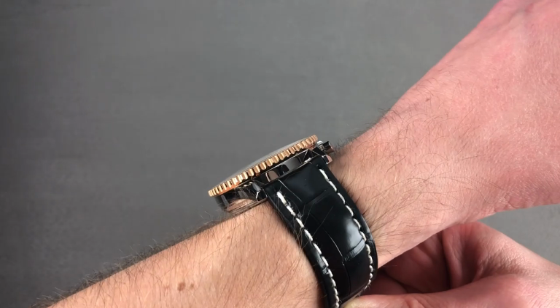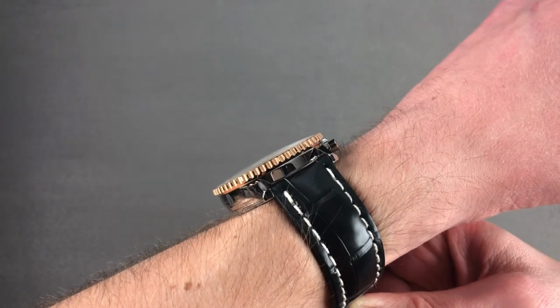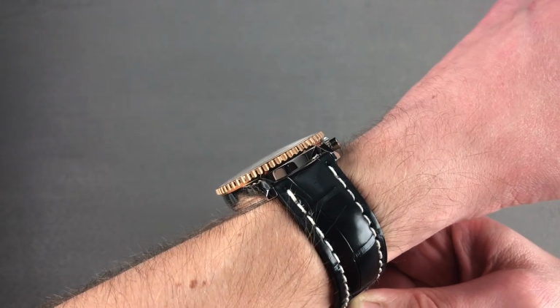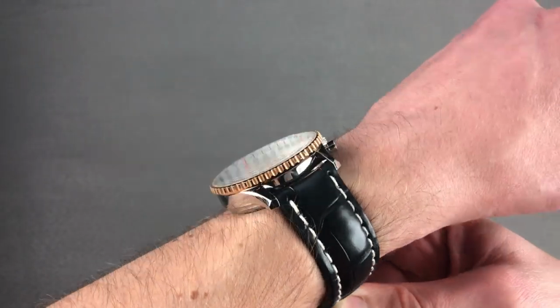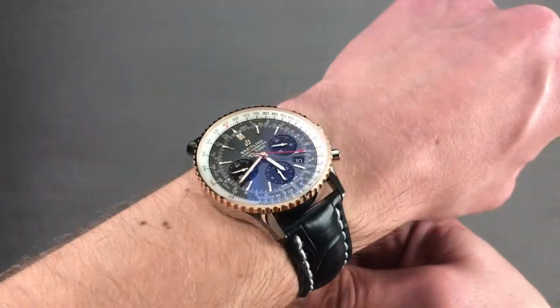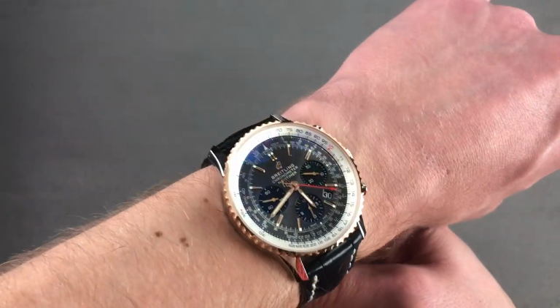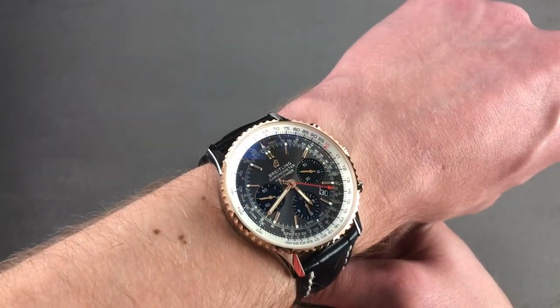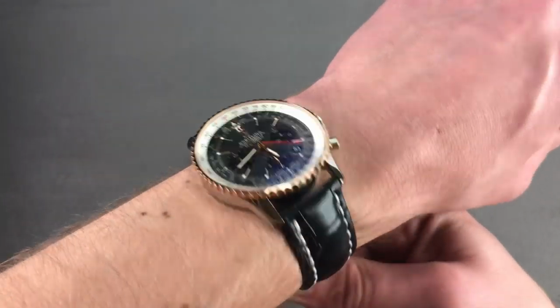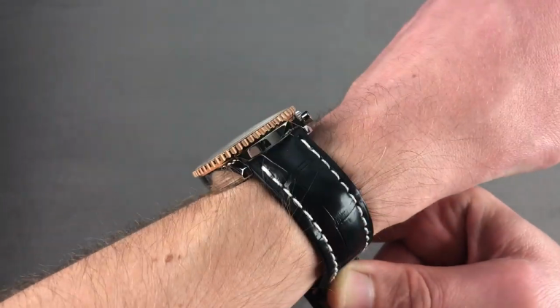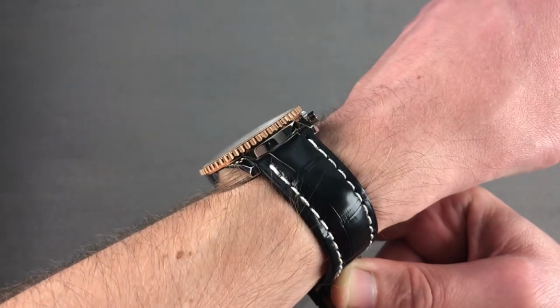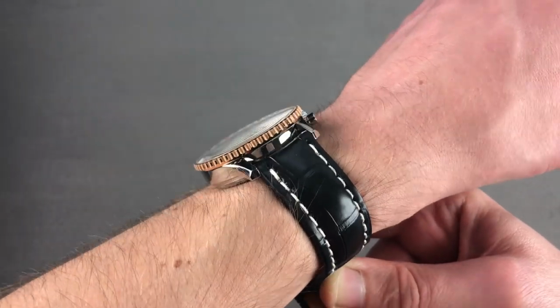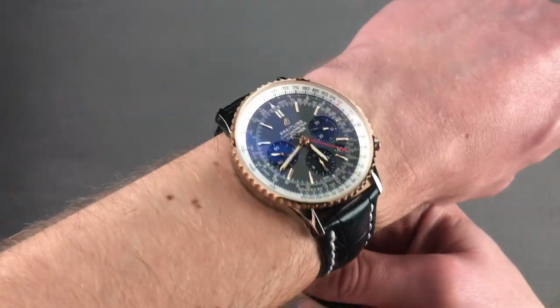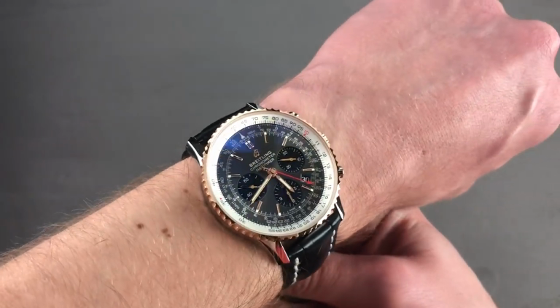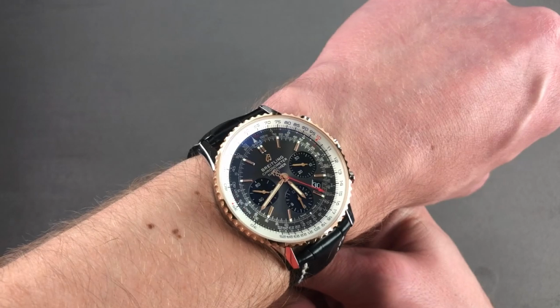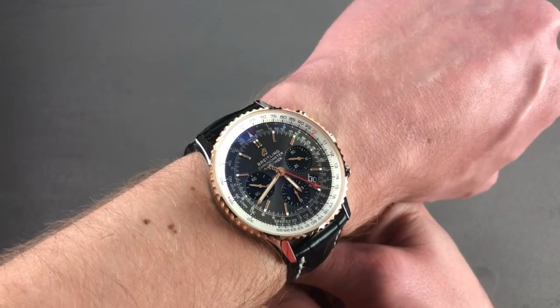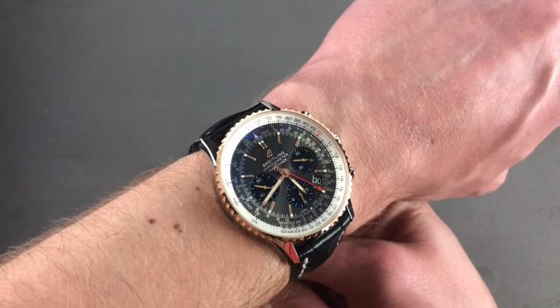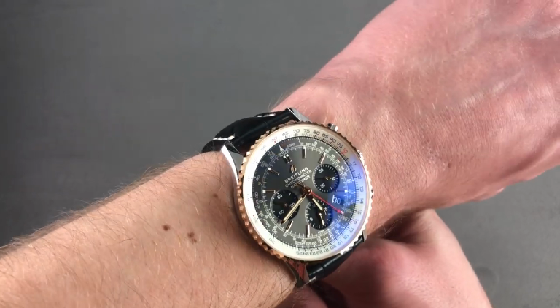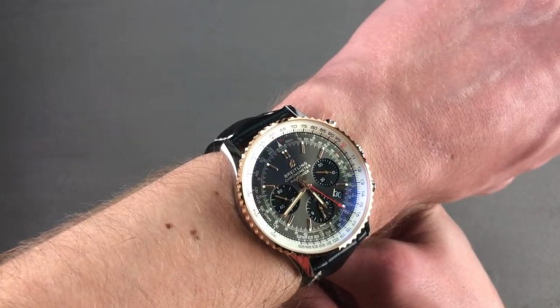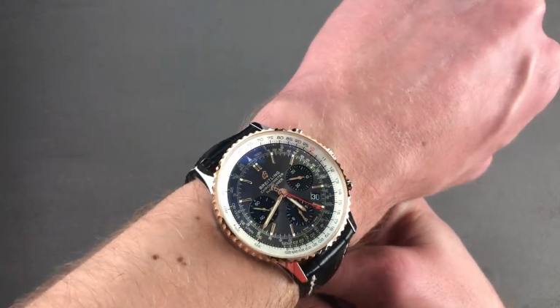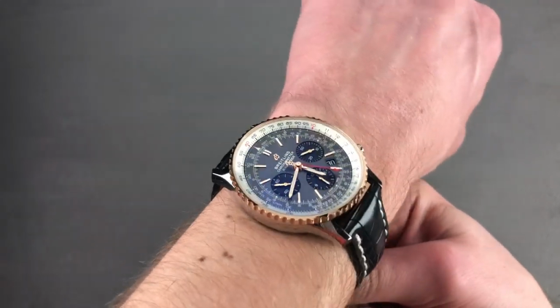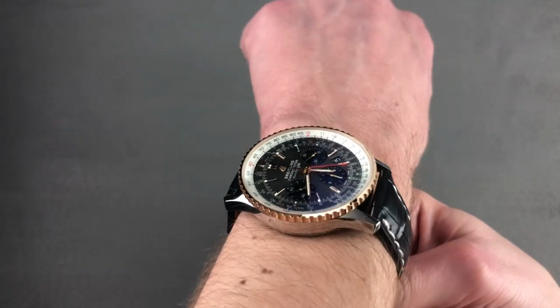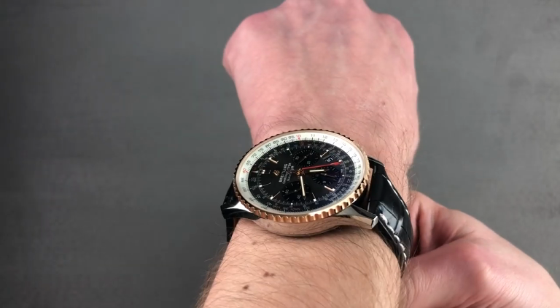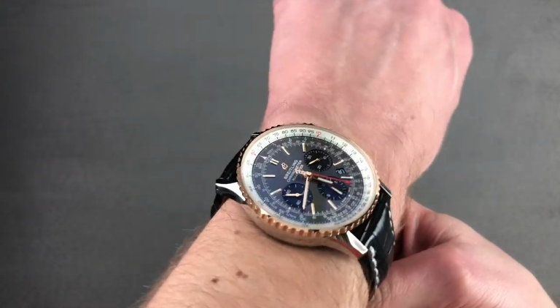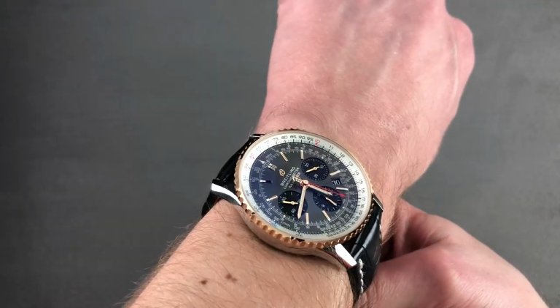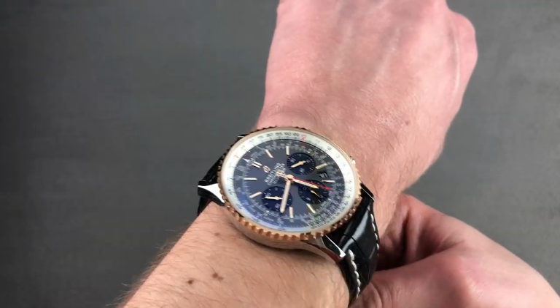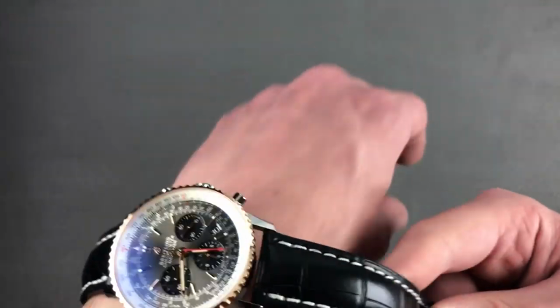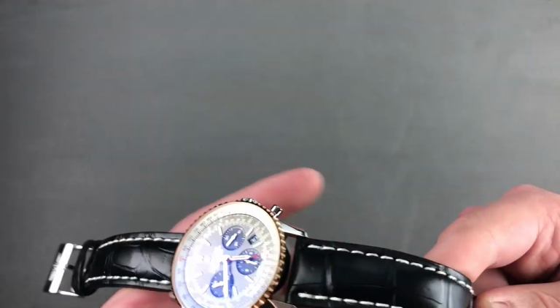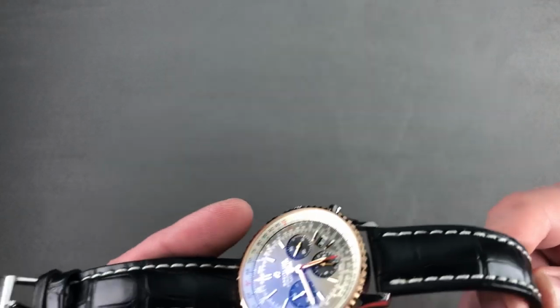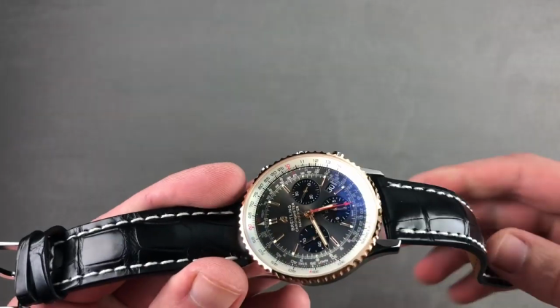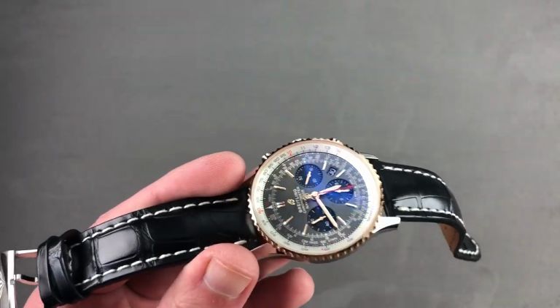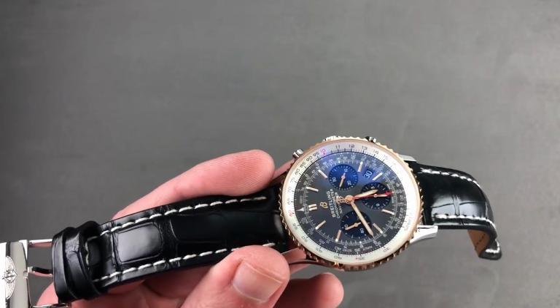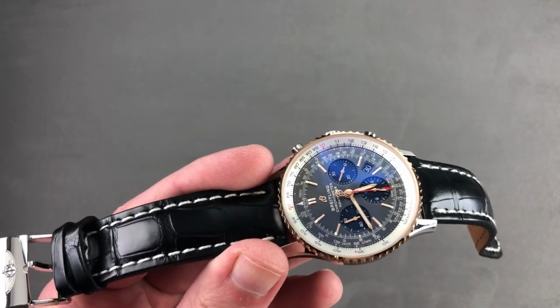It'll slide under a jacket cuff, though not the tightest of dress sleeves, as the bezel is broader than the case itself. It is comfortable, and I can recommend it for a wrist as small as 14 centimeters in circumference. Let's take a look at the hardware and the software.